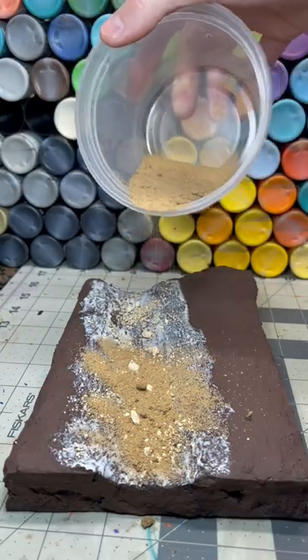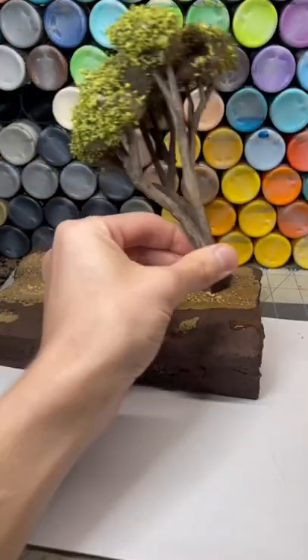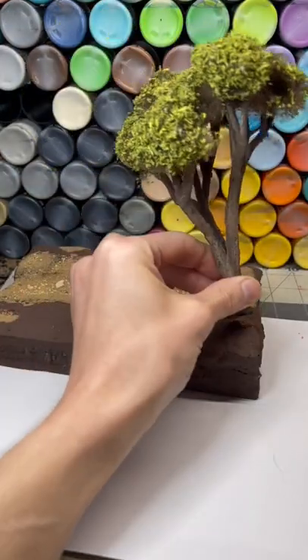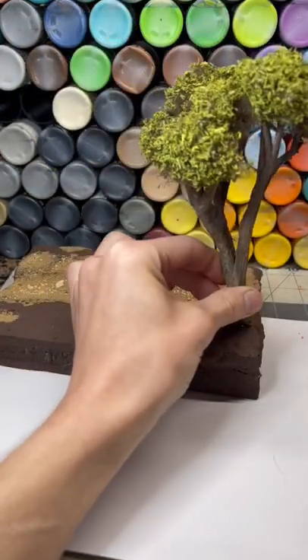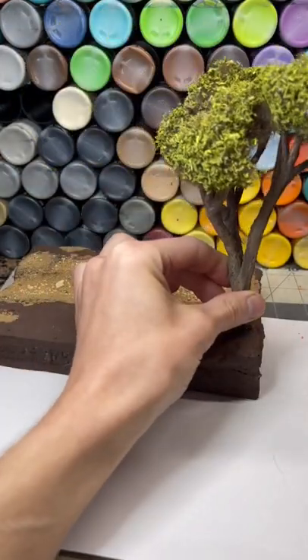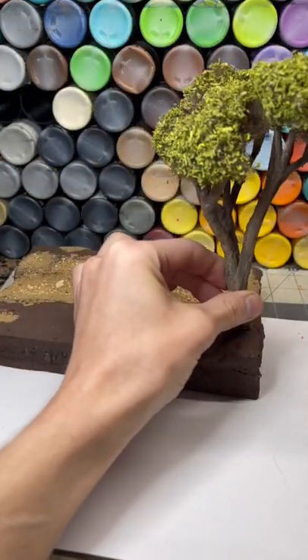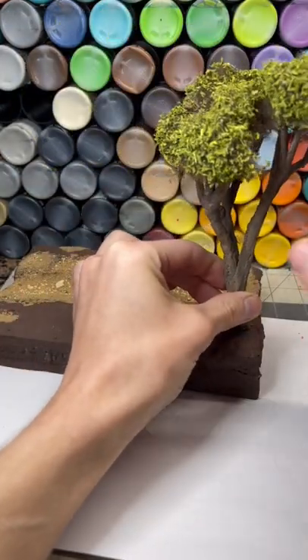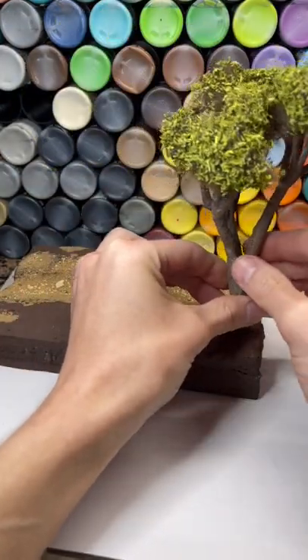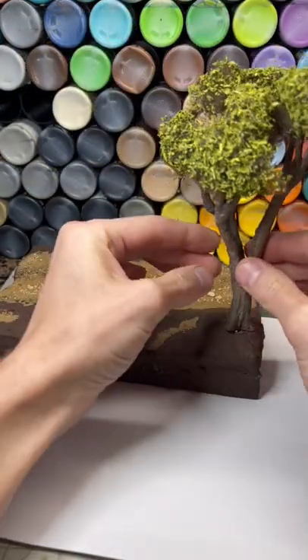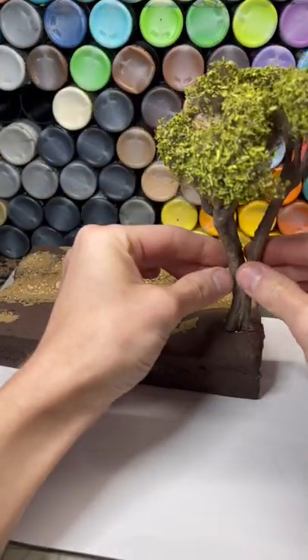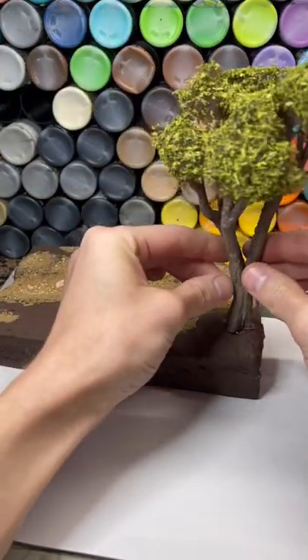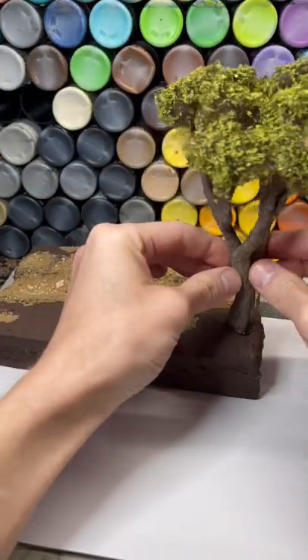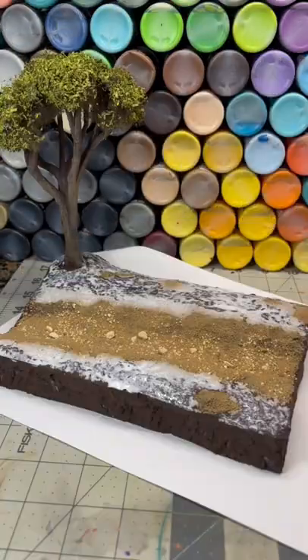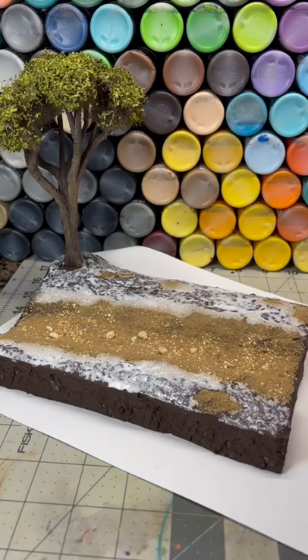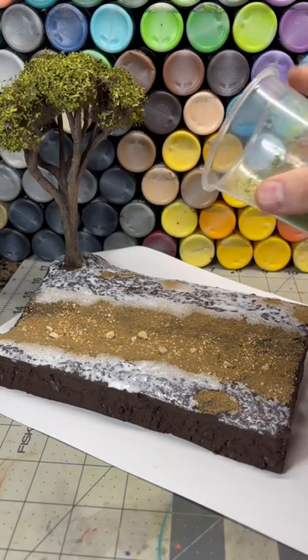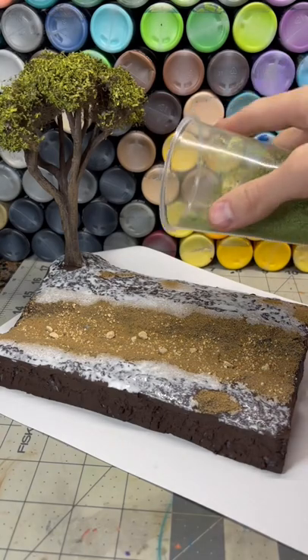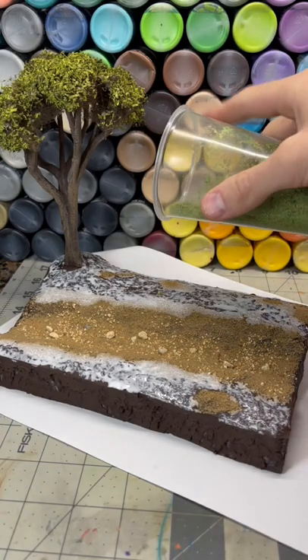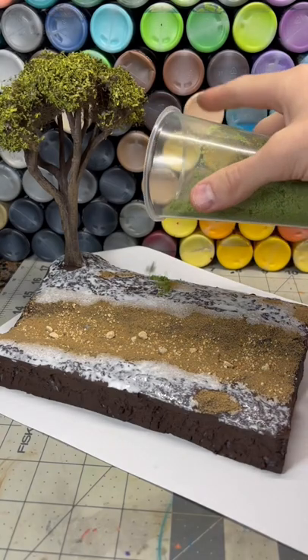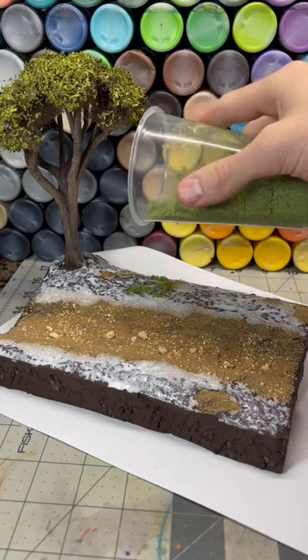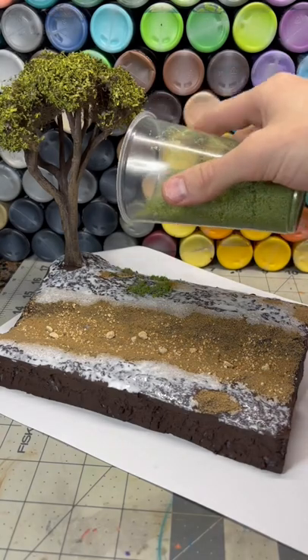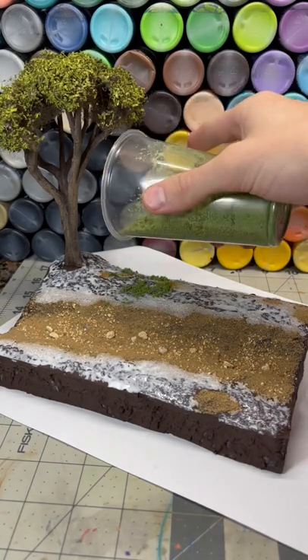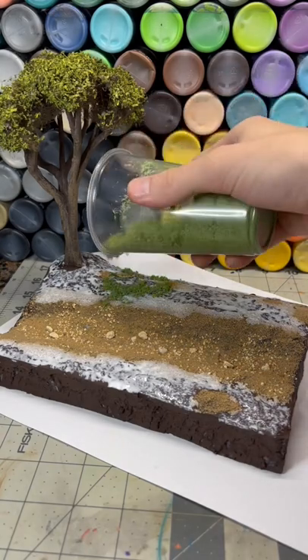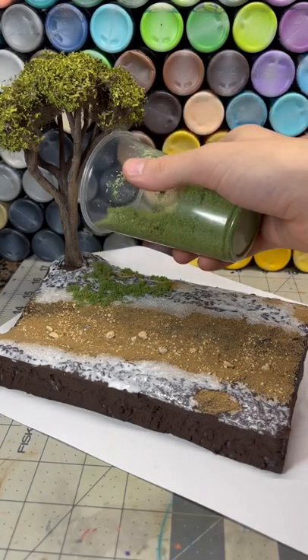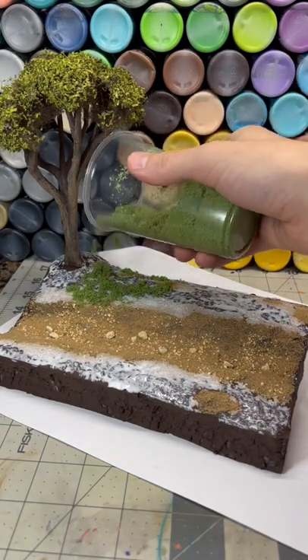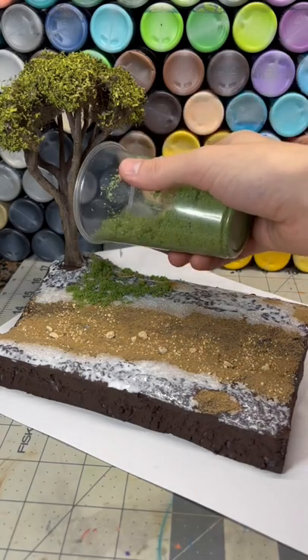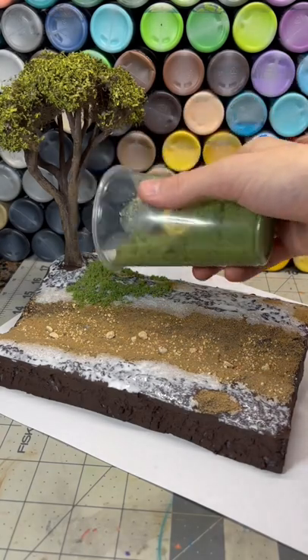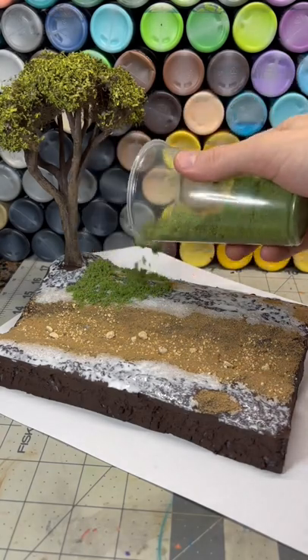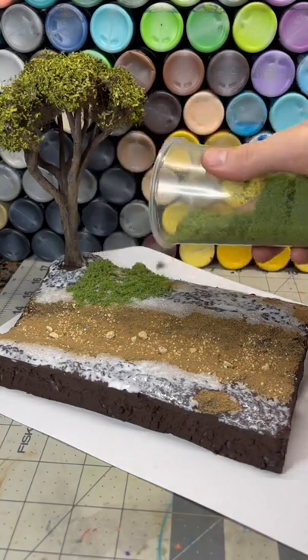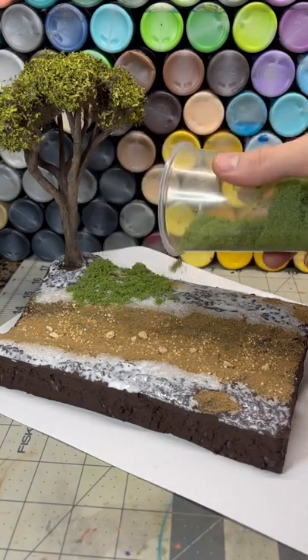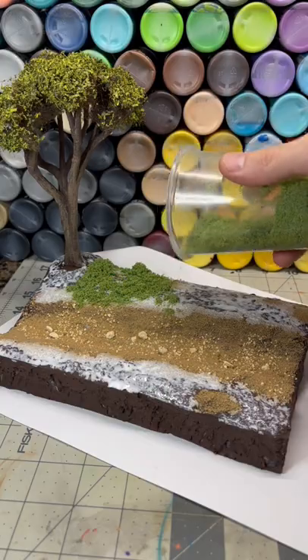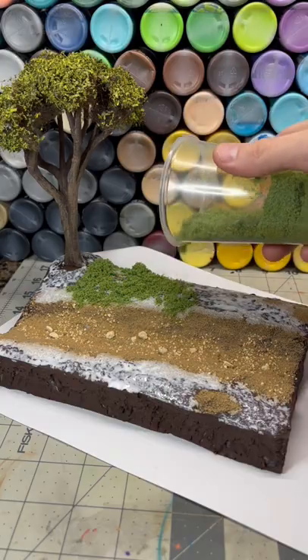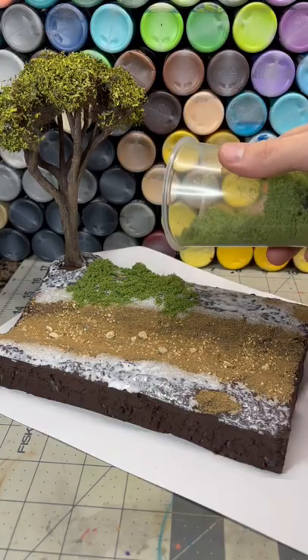I had a tree that I made previously and added that in. After gluing the surface, I added in some flock that I made with sawdust and green paint.